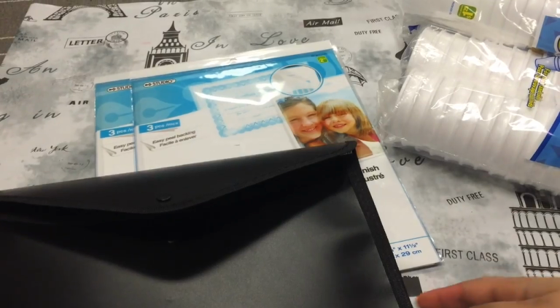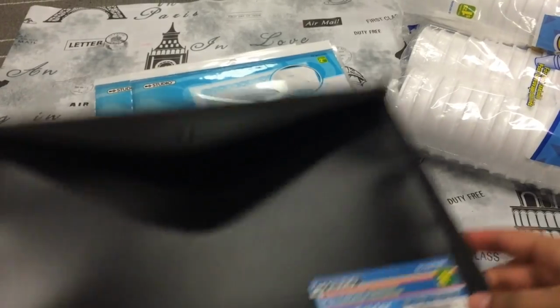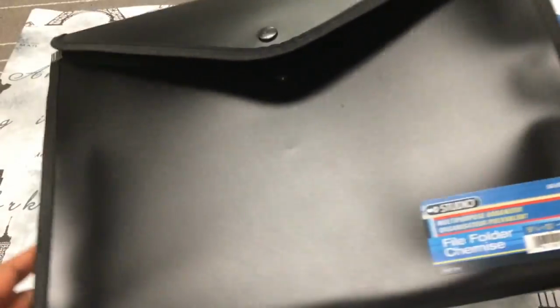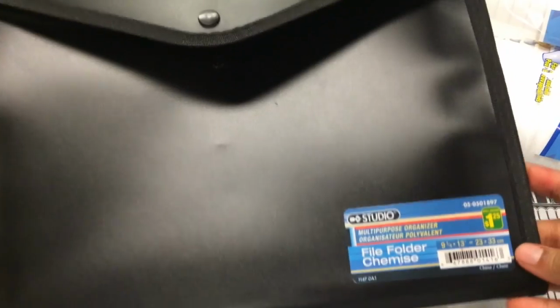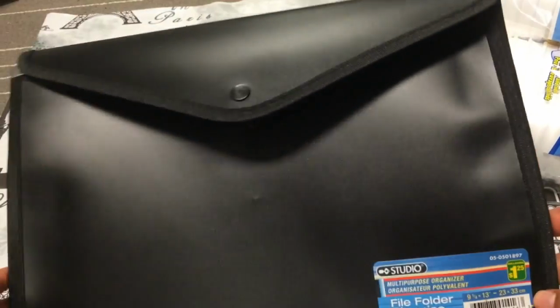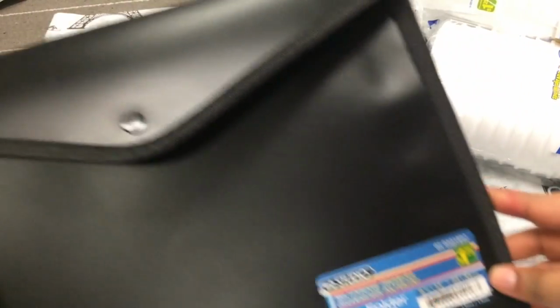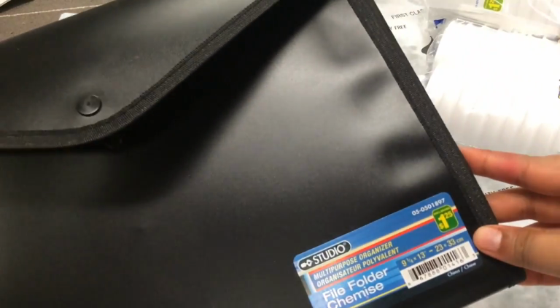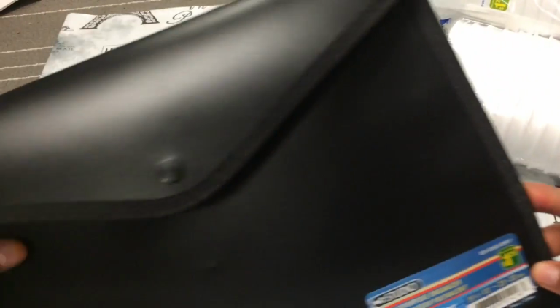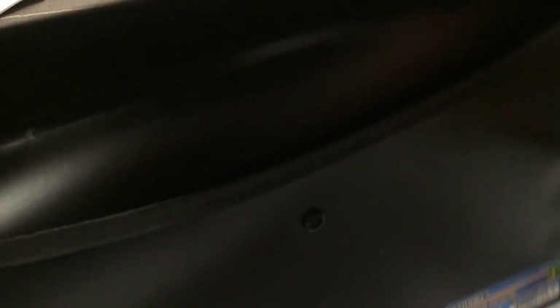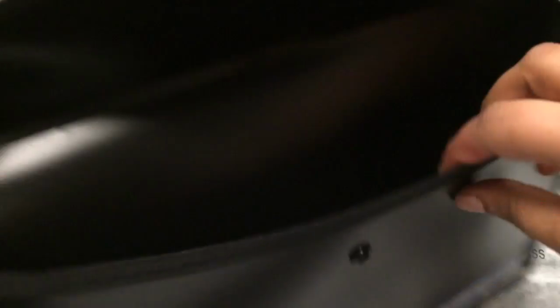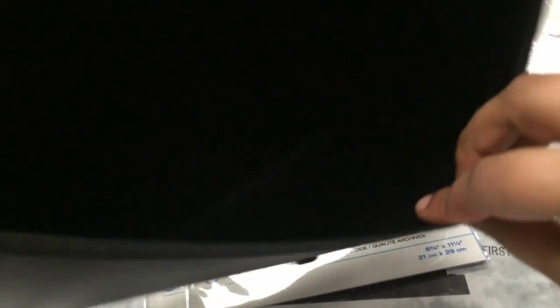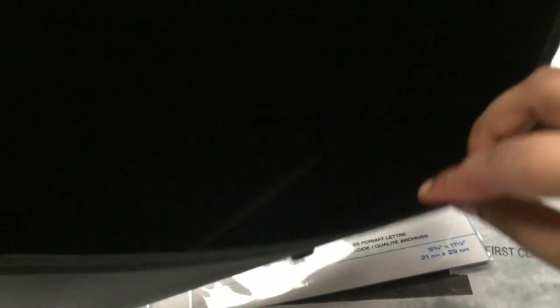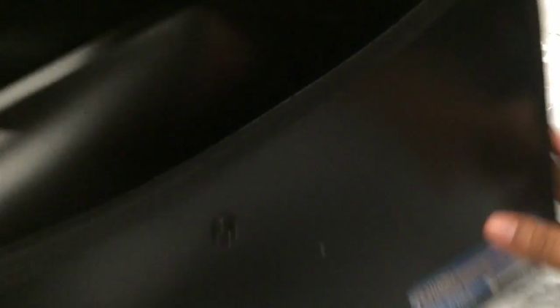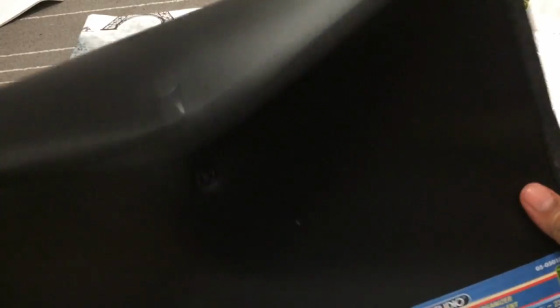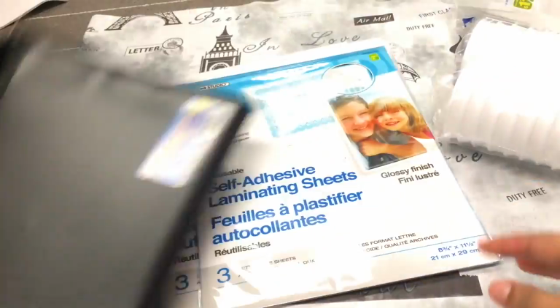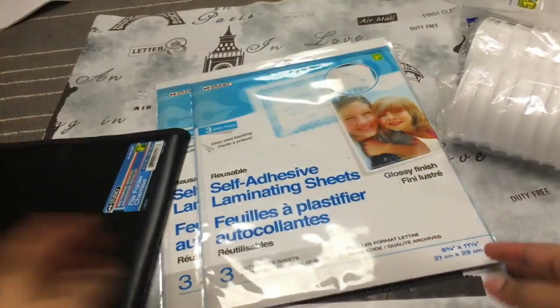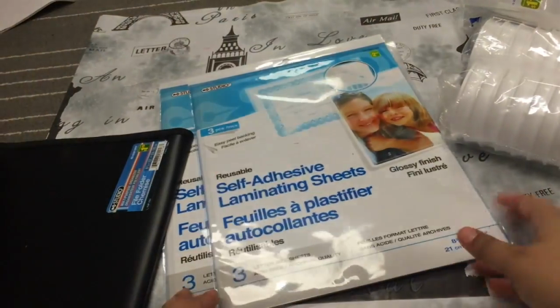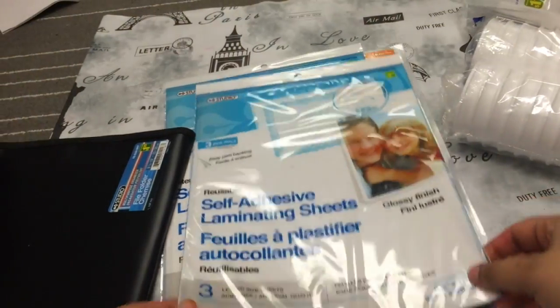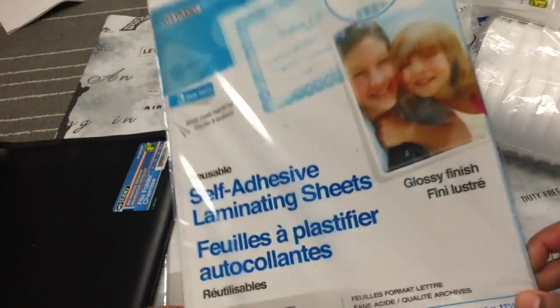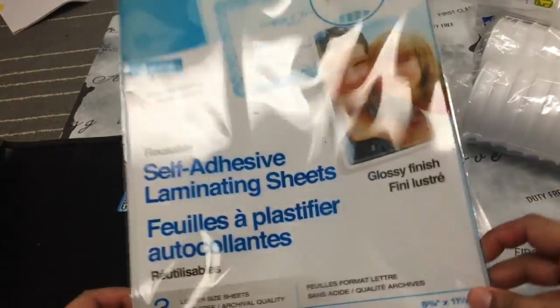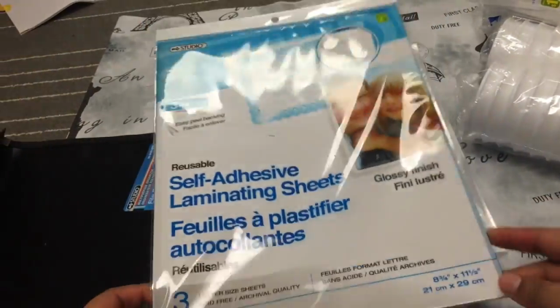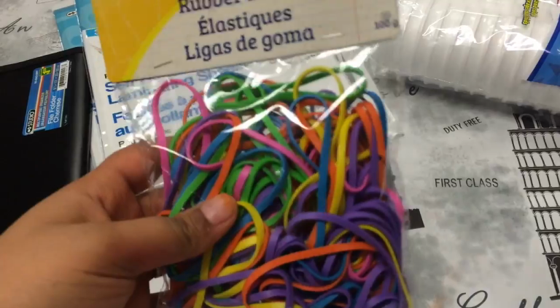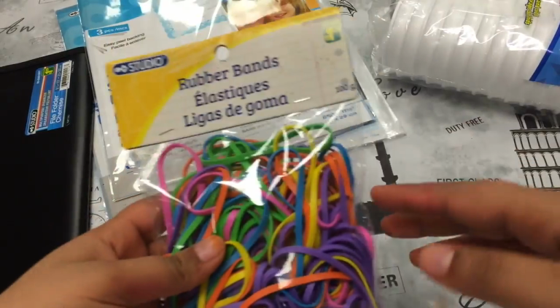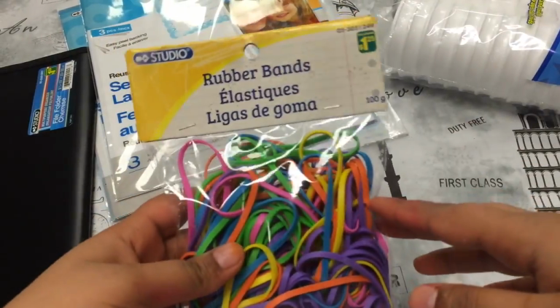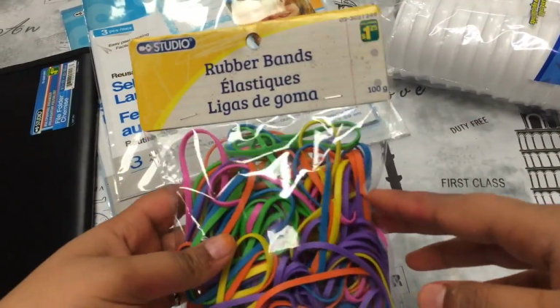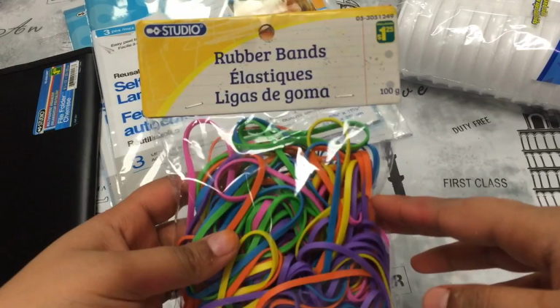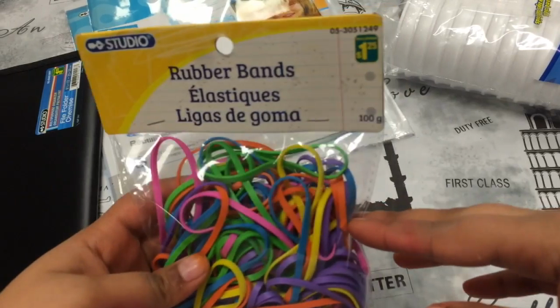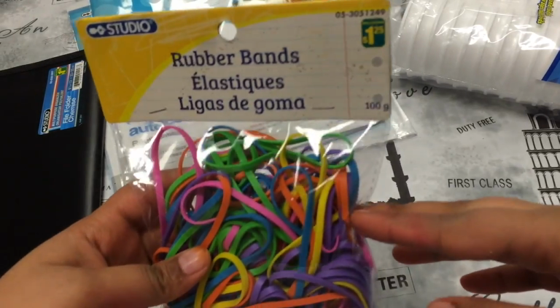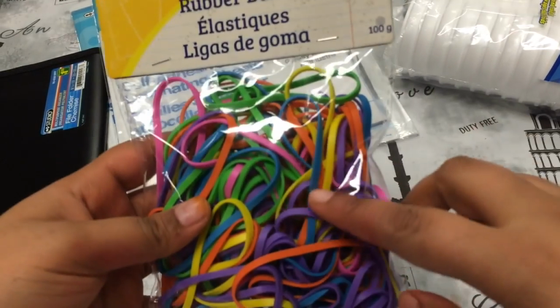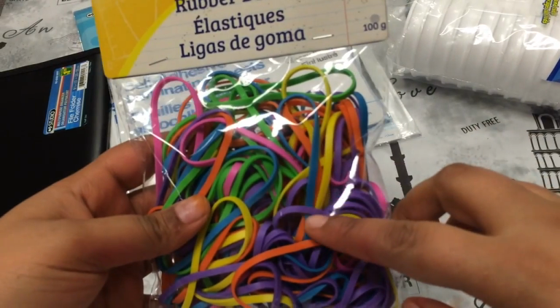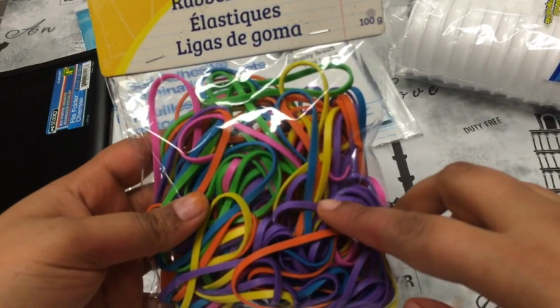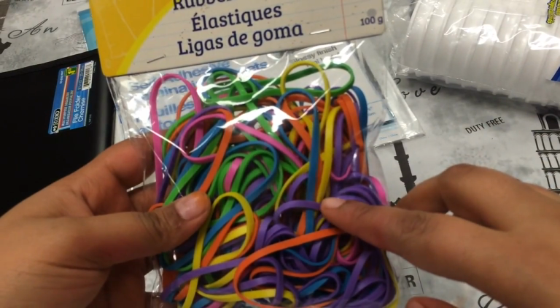And then I picked up this file folder for $1.25. And these were $2.50 each. And then a pack of rubber bands, which were $1.25, which are these really pretty neon colors.